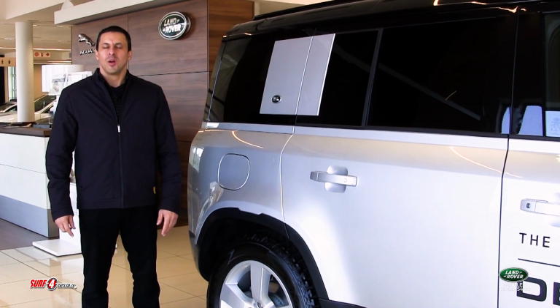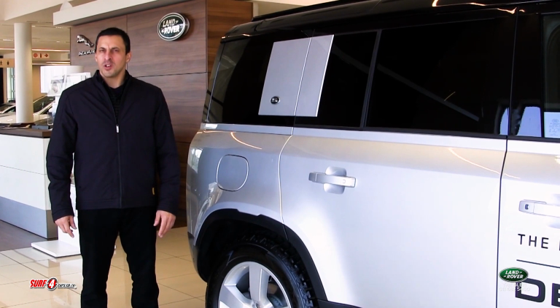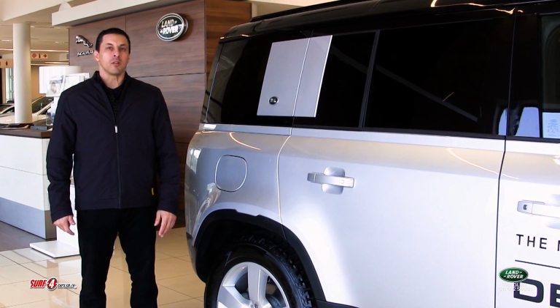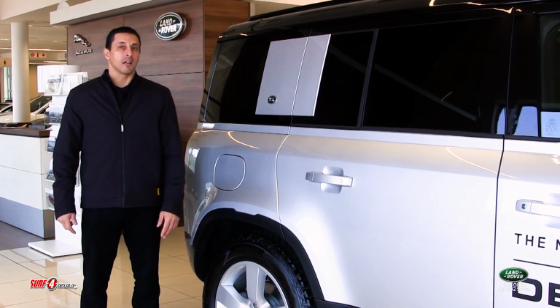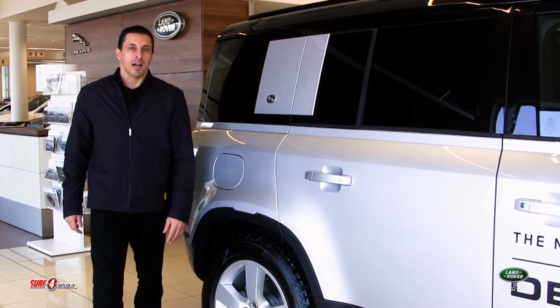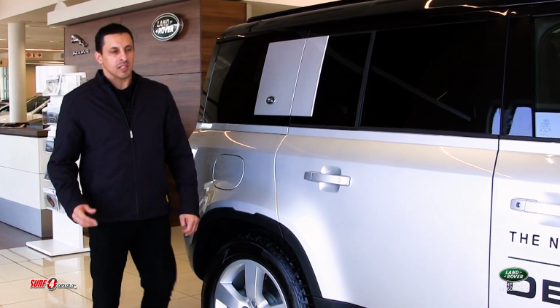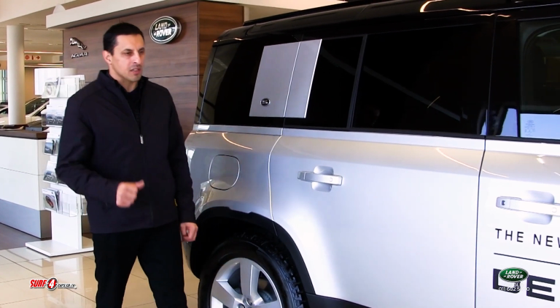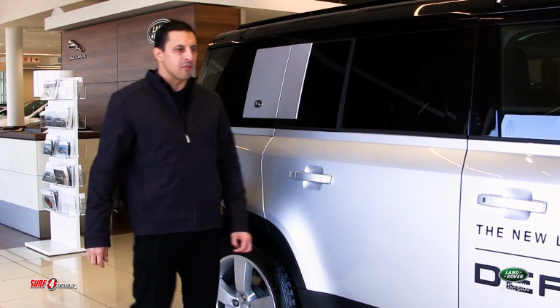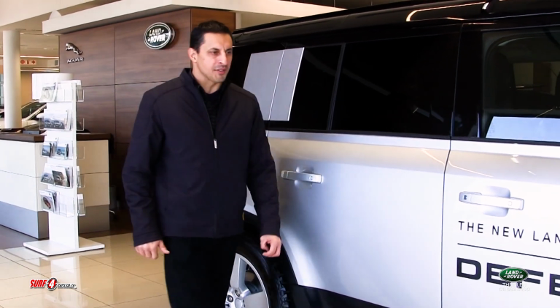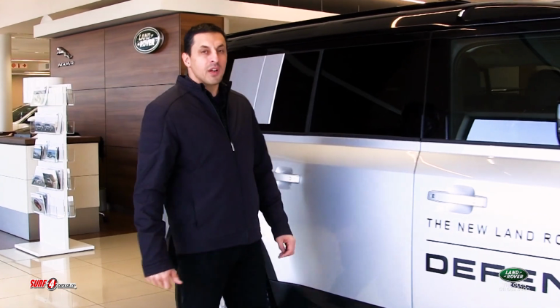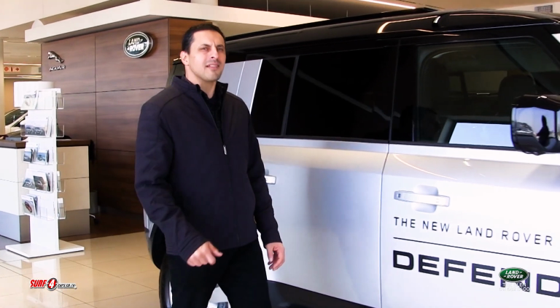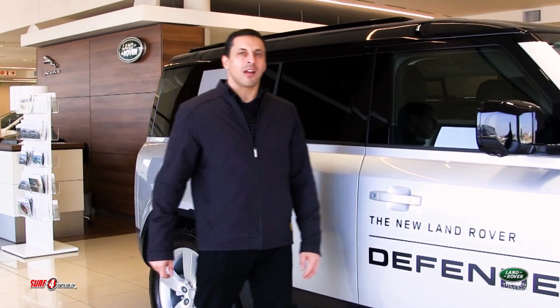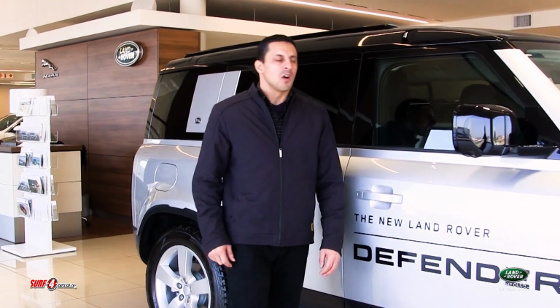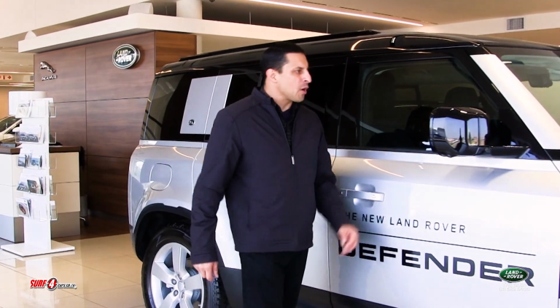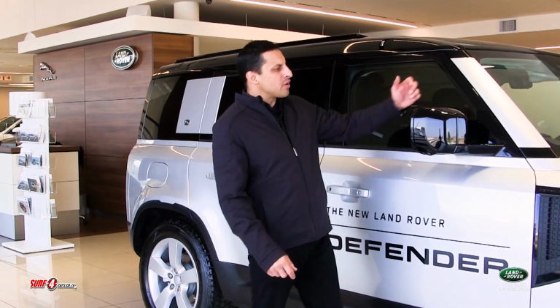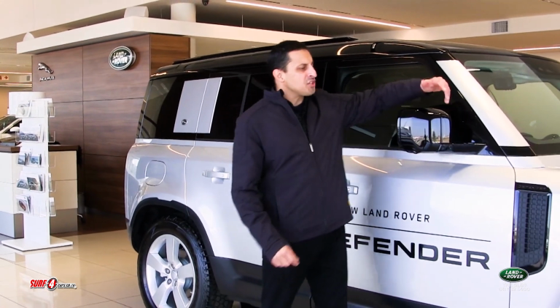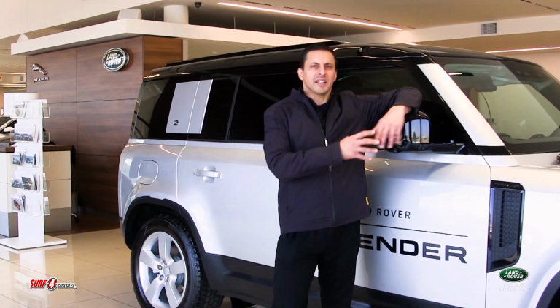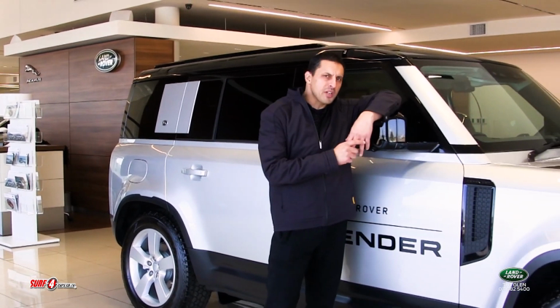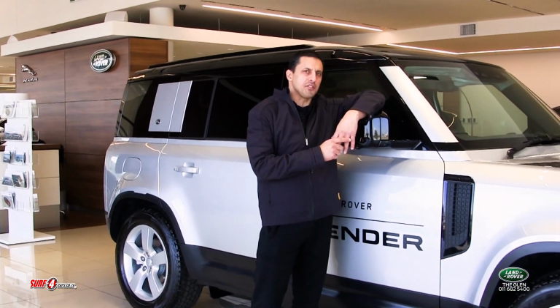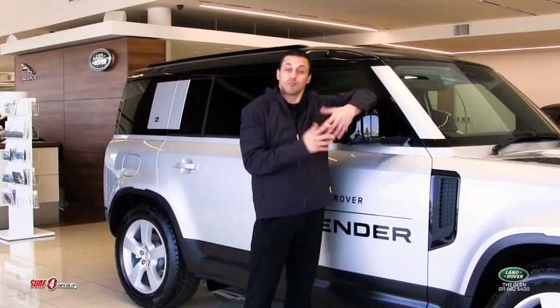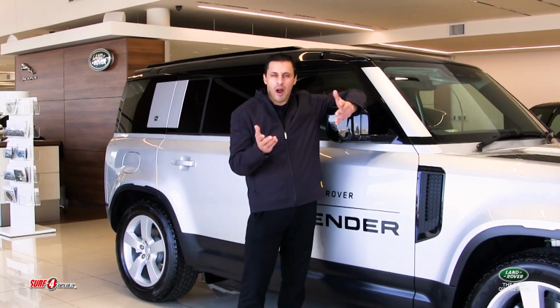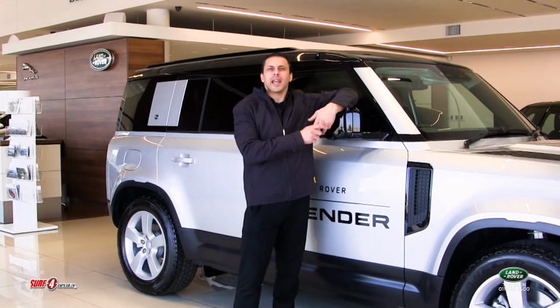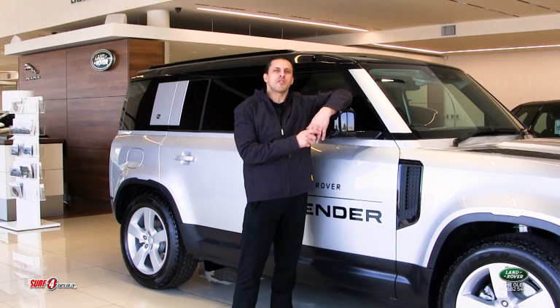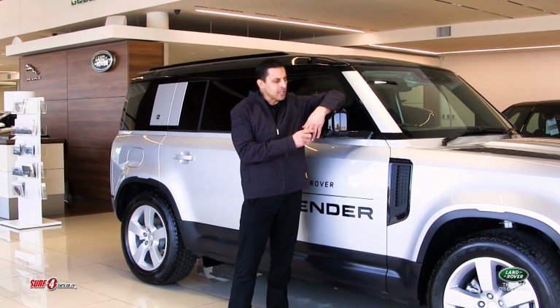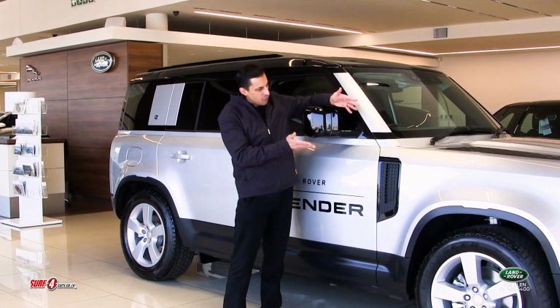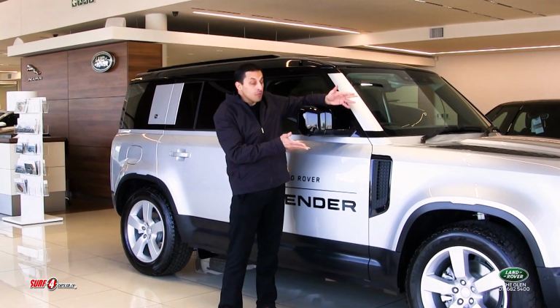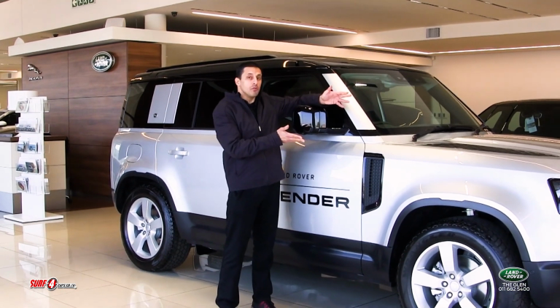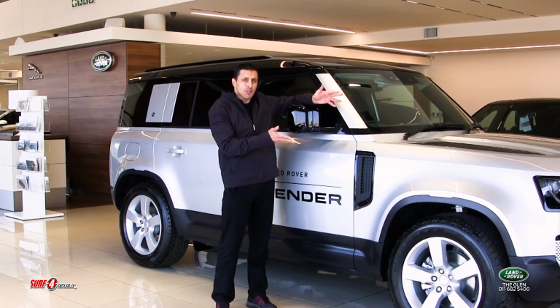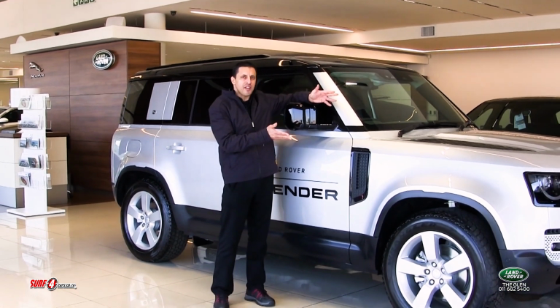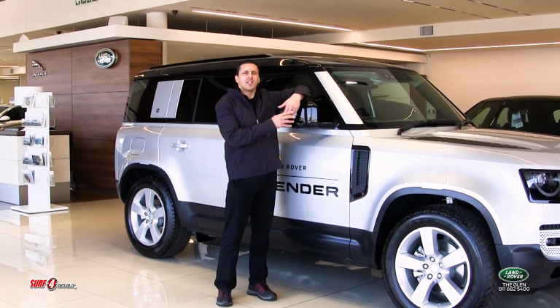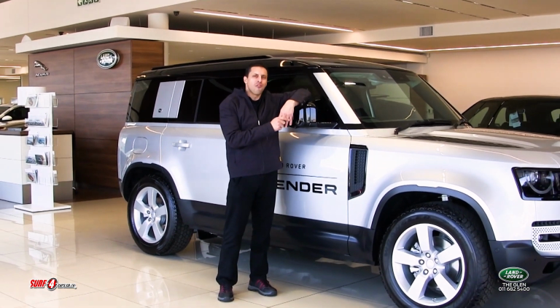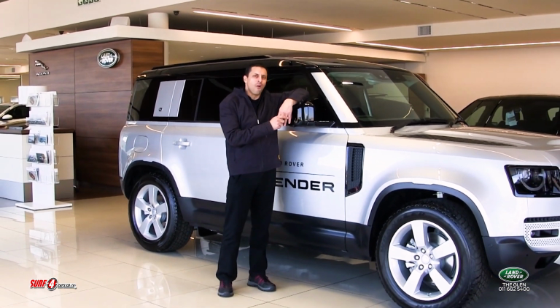We know you've been waiting a long time to see what is globally renowned as one of the greatest icons of both British engineering and British heritage, which is why we're at Land Rover the Glen to review the new Land Rover Defender 110 4x4.